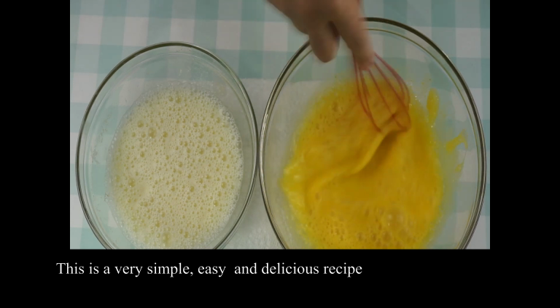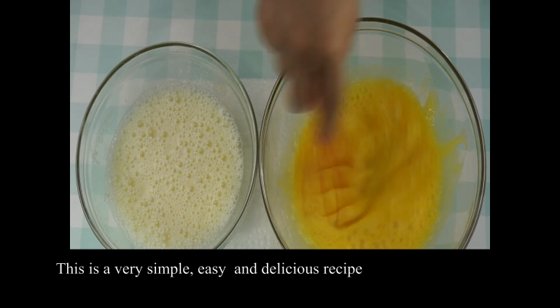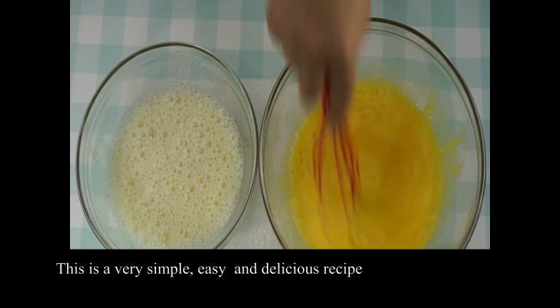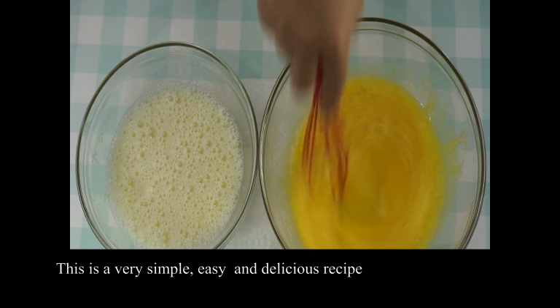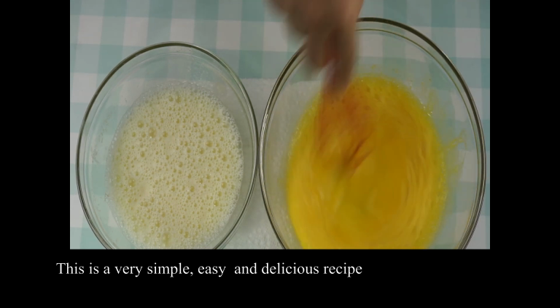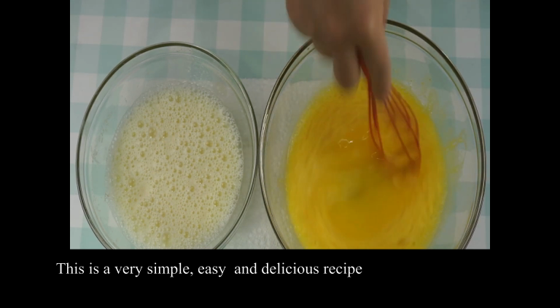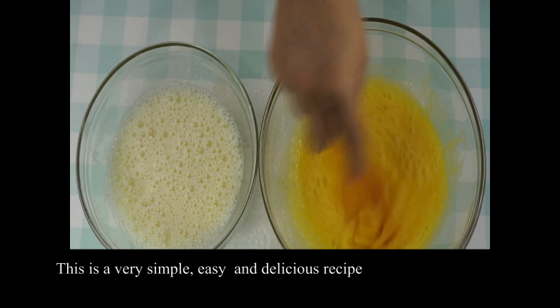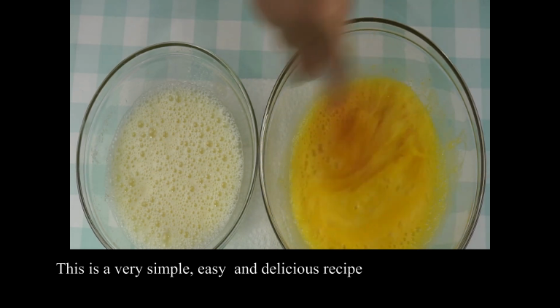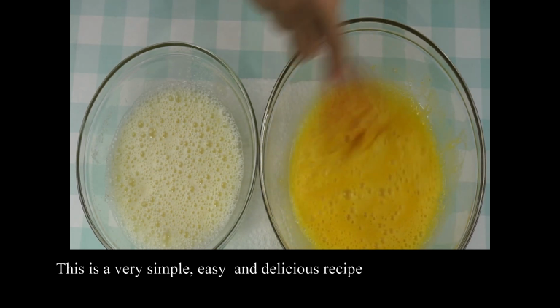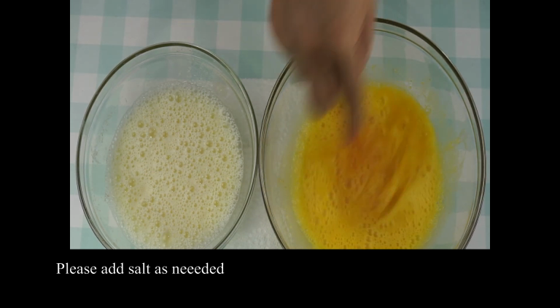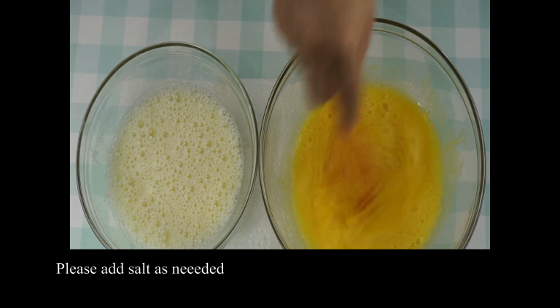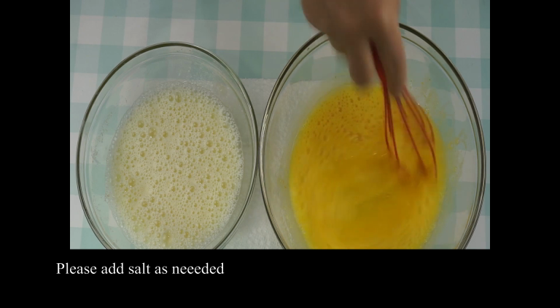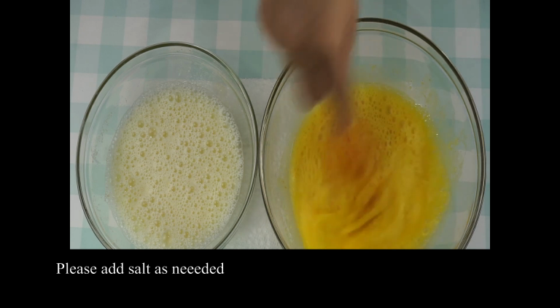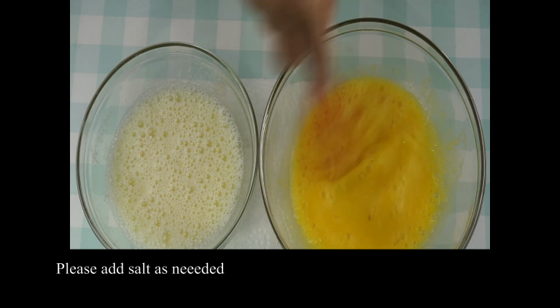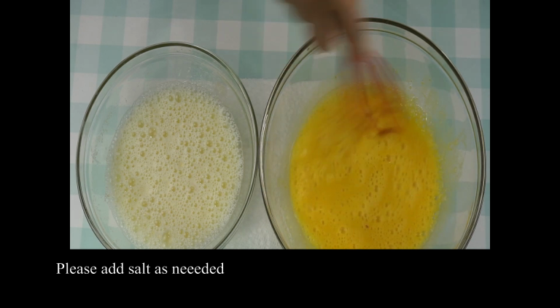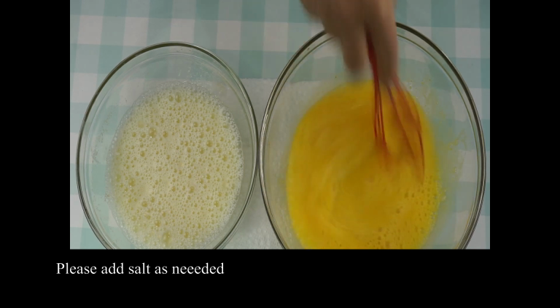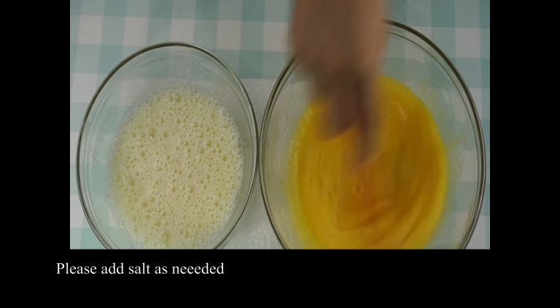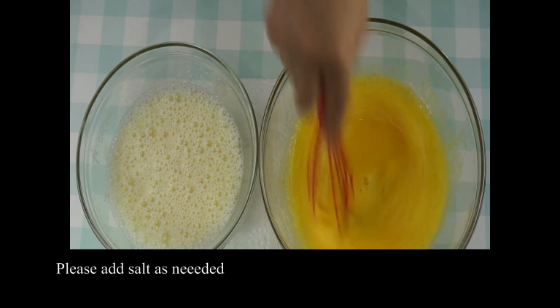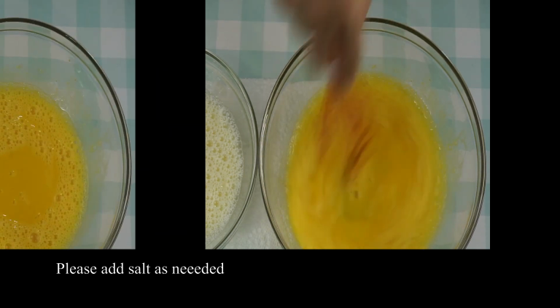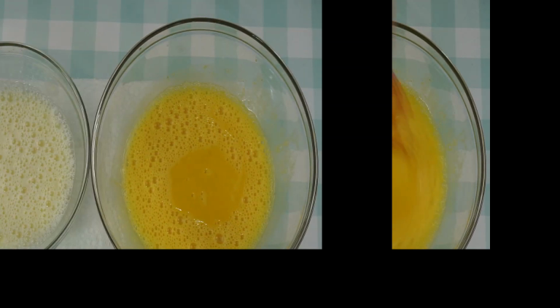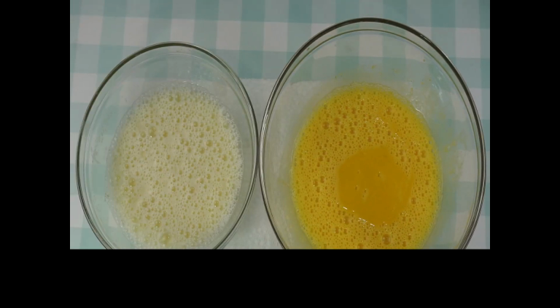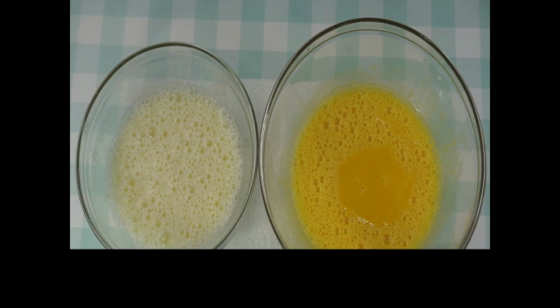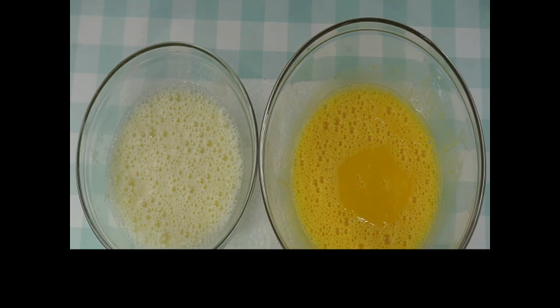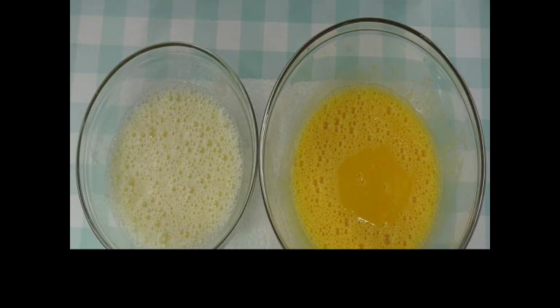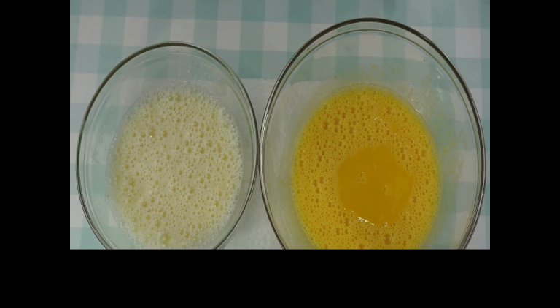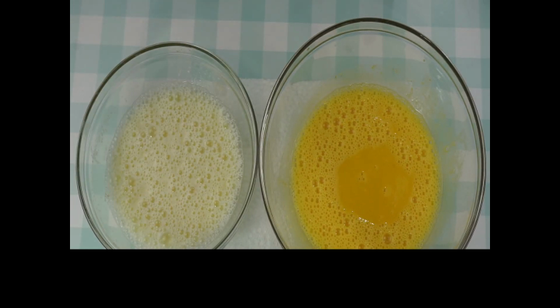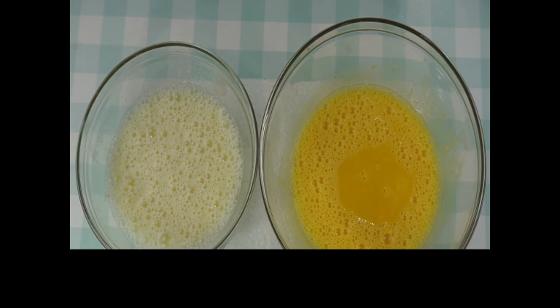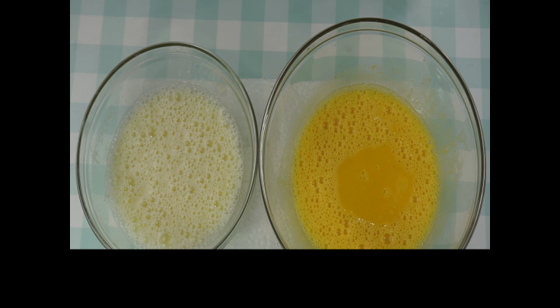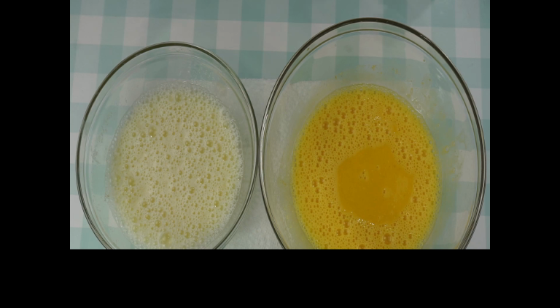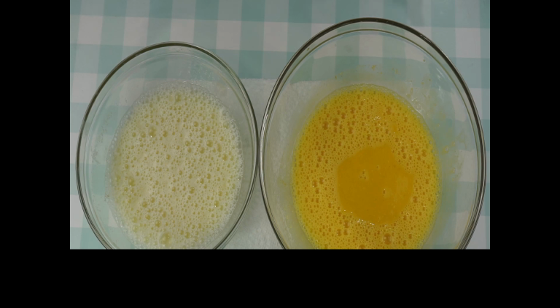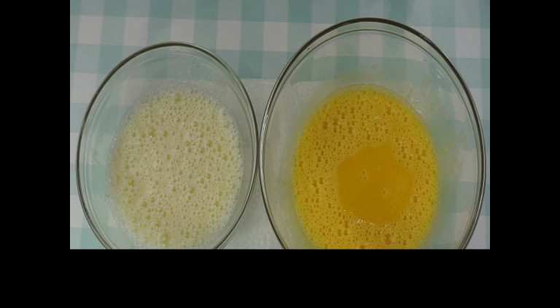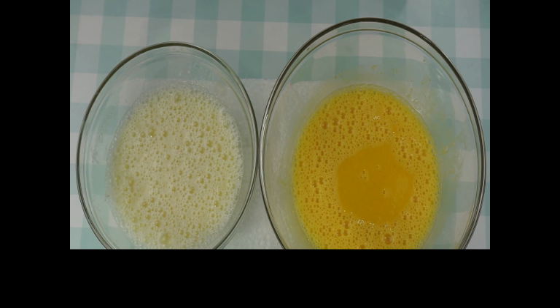Now I'll add salt. Viewers, add salt to taste — if you like it, you can add more. I'll add it along the side.